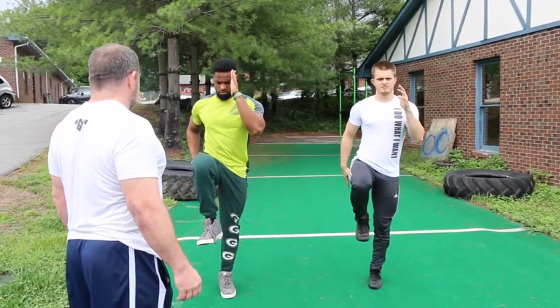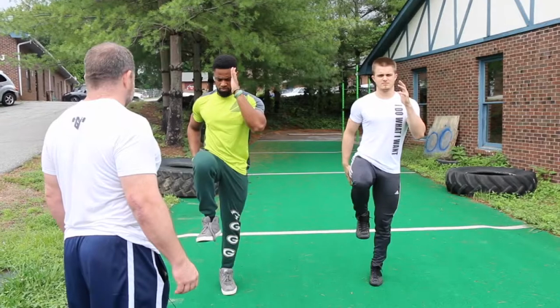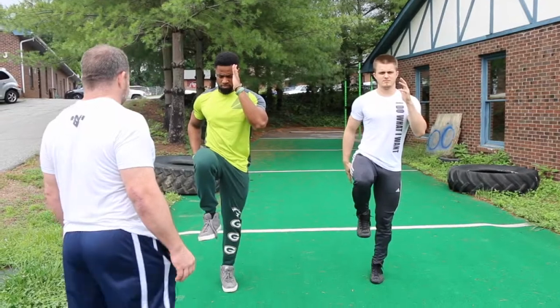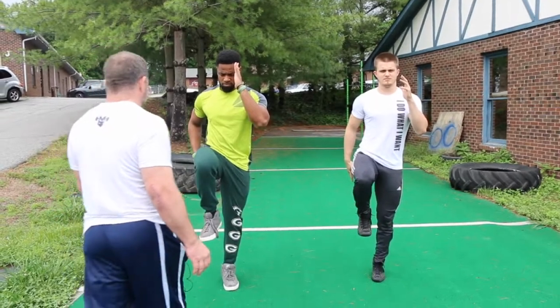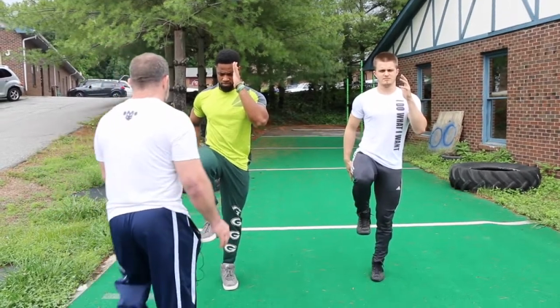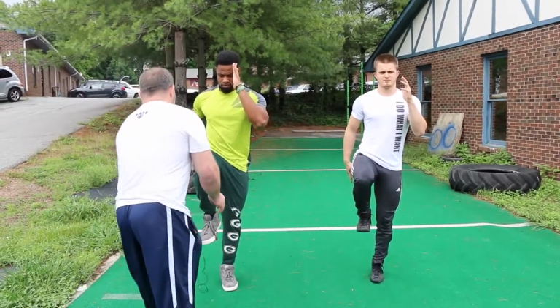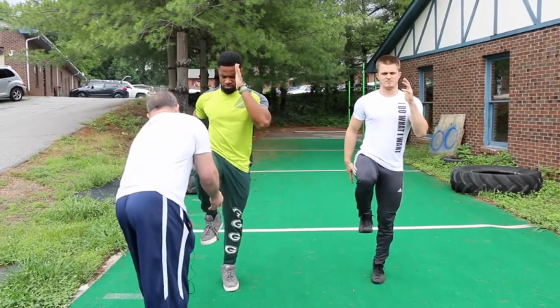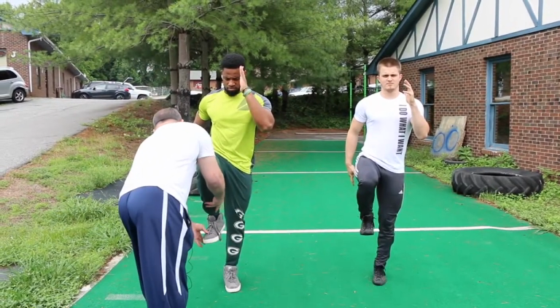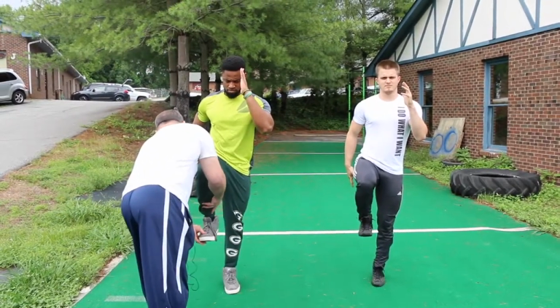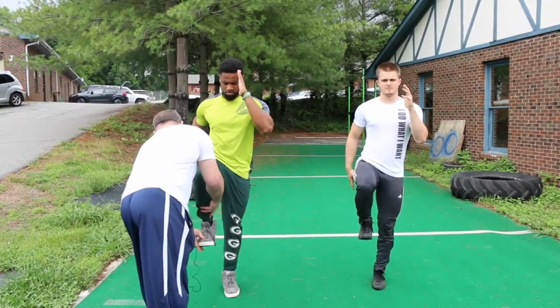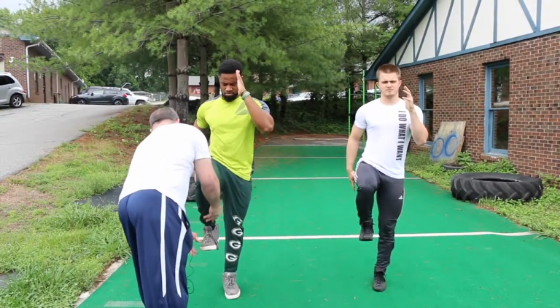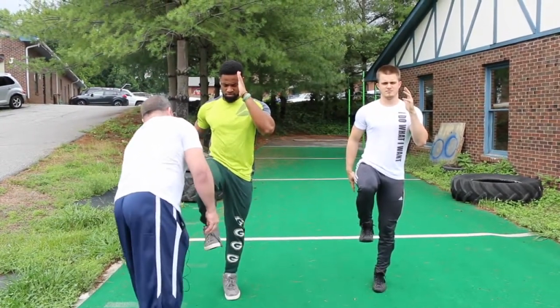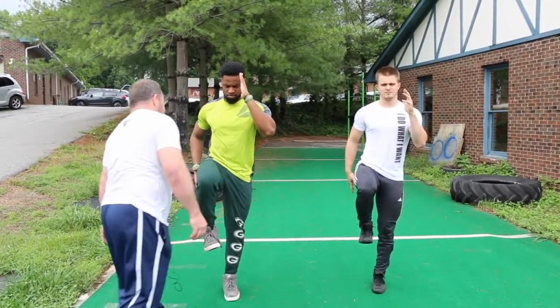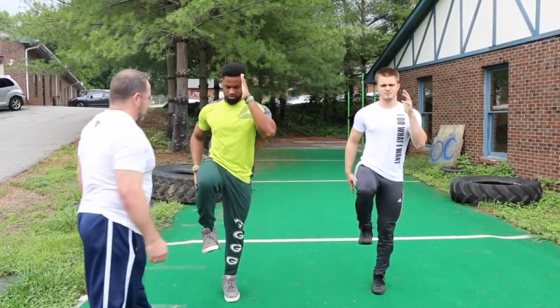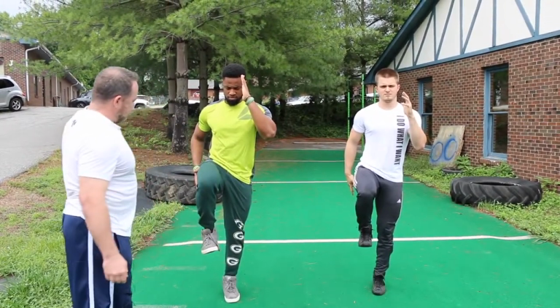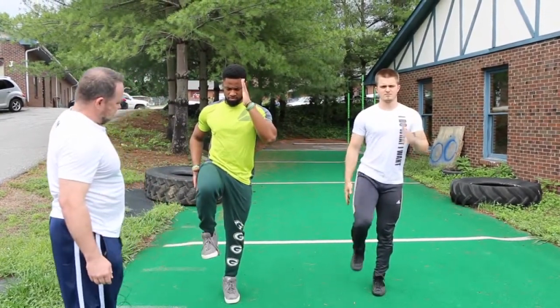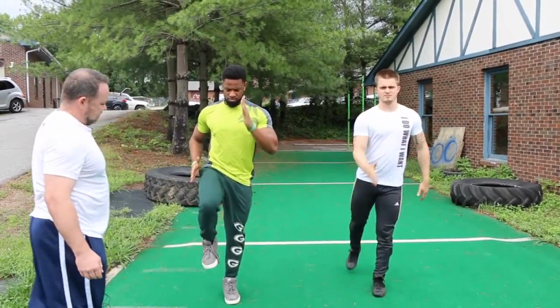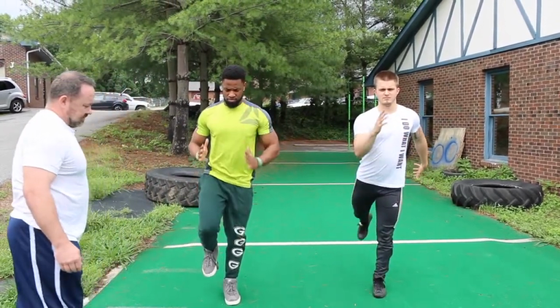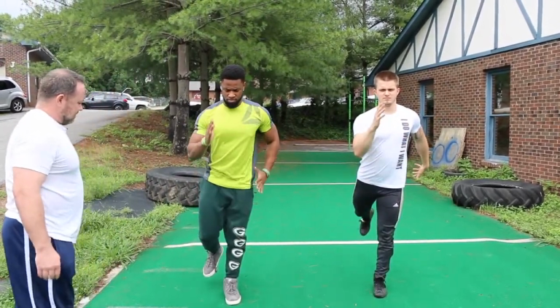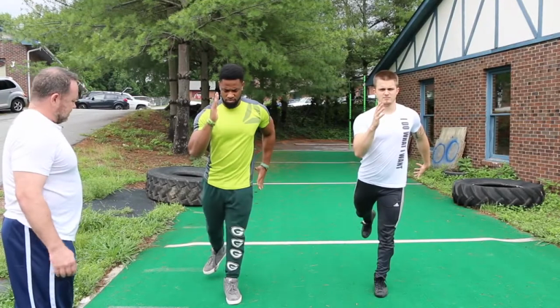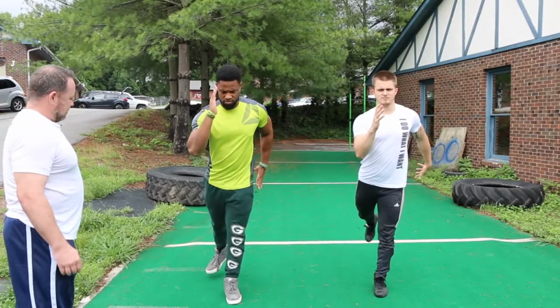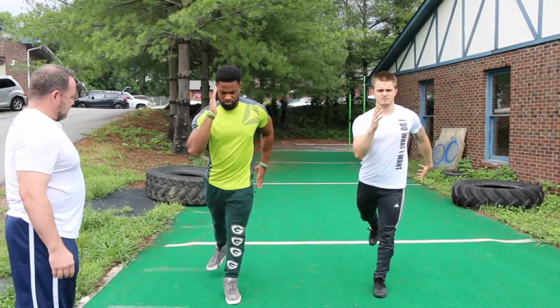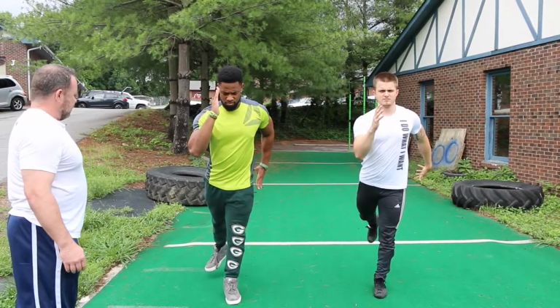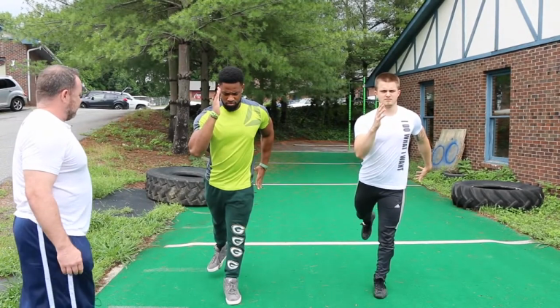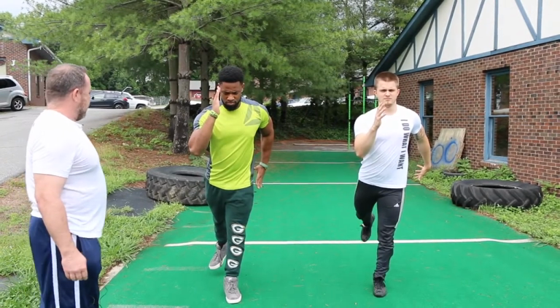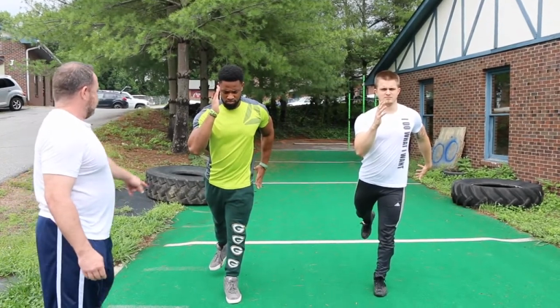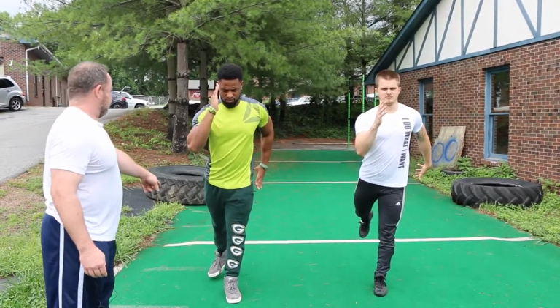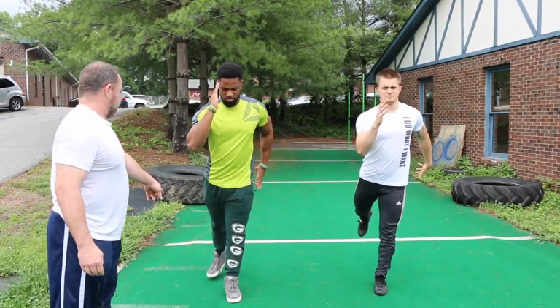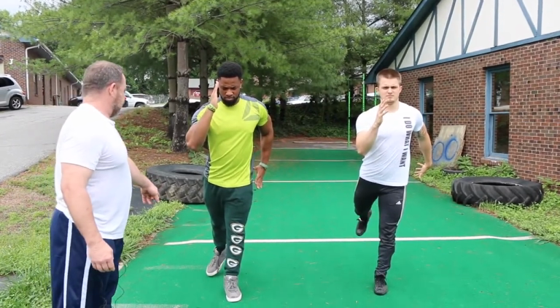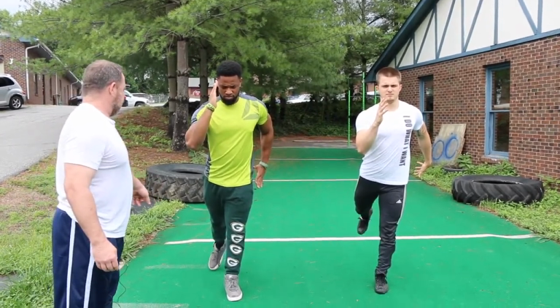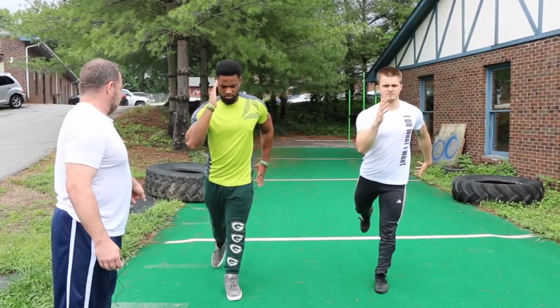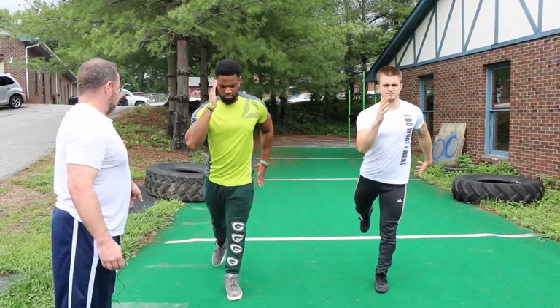Keep your foot pointed straight going forwards and also keep your foot straight when you come back.